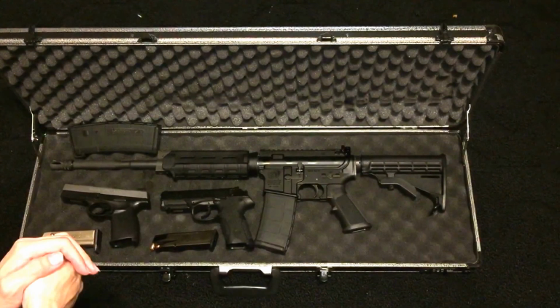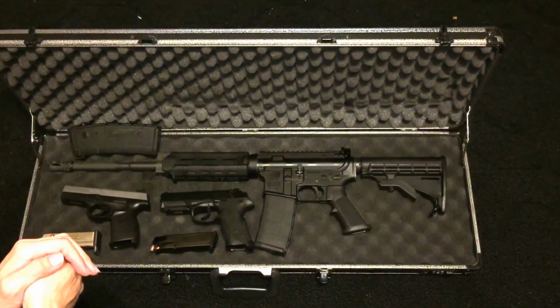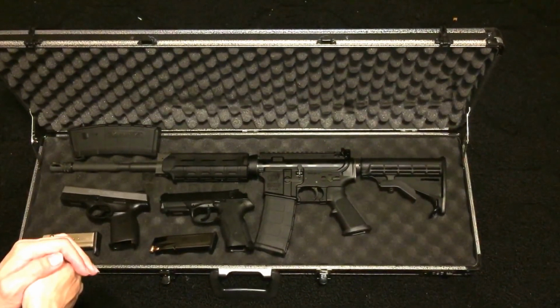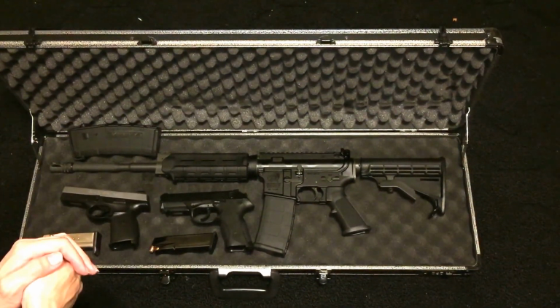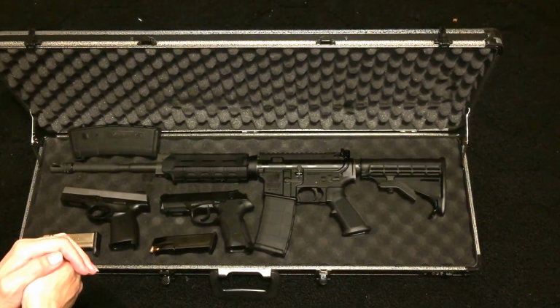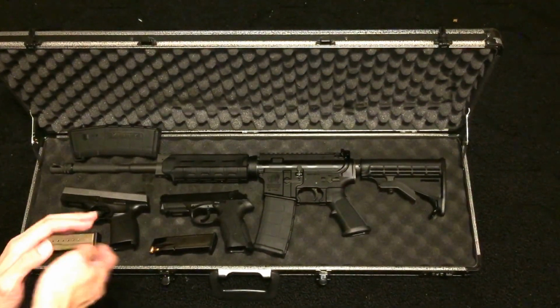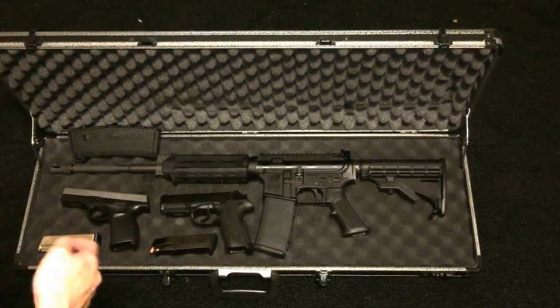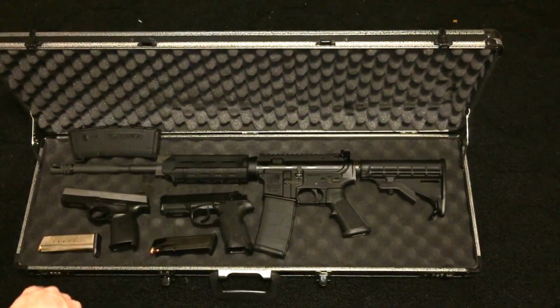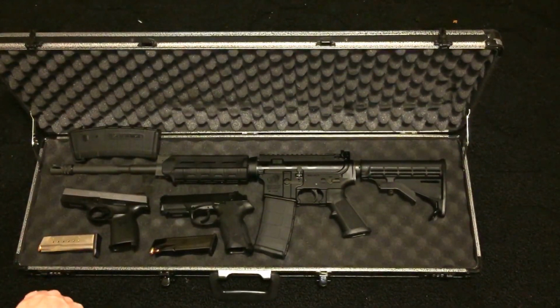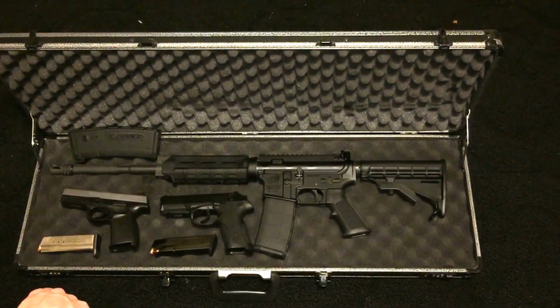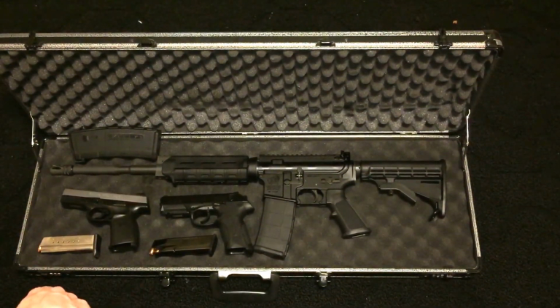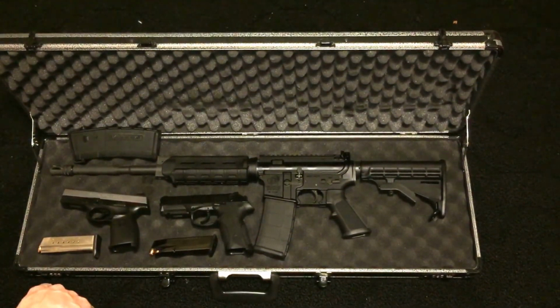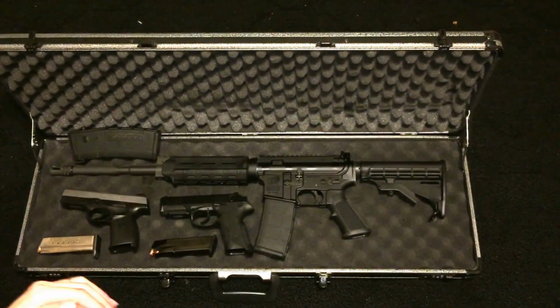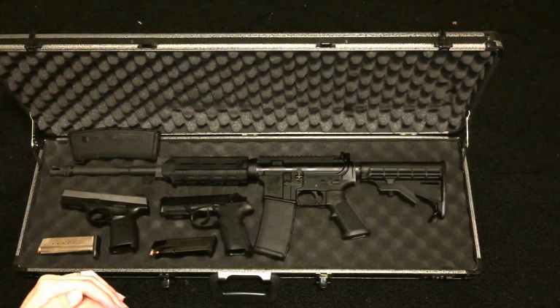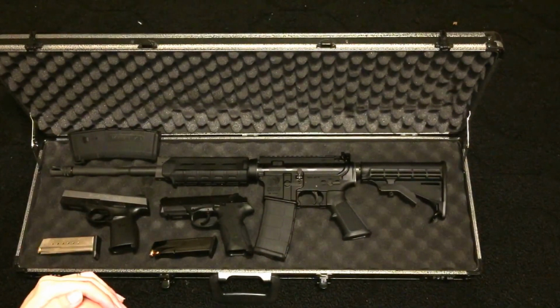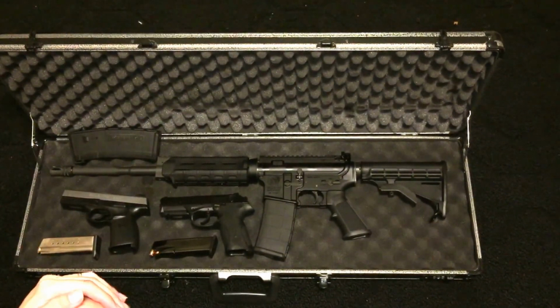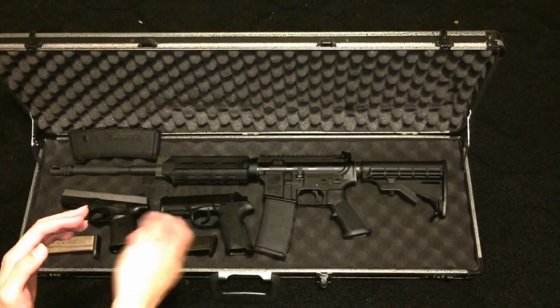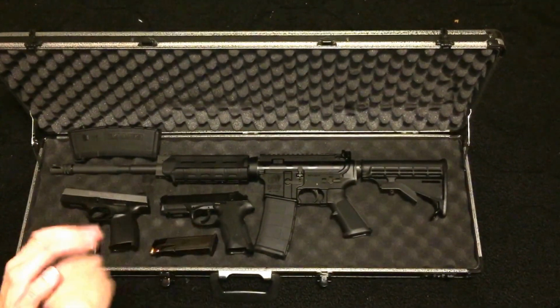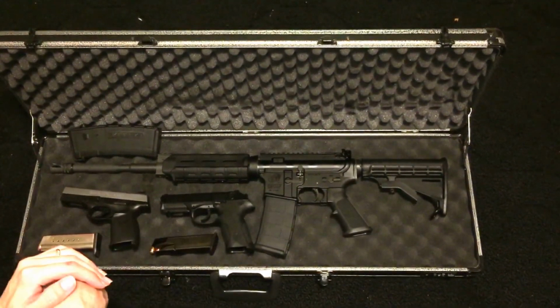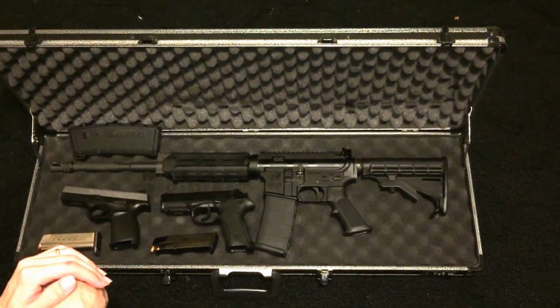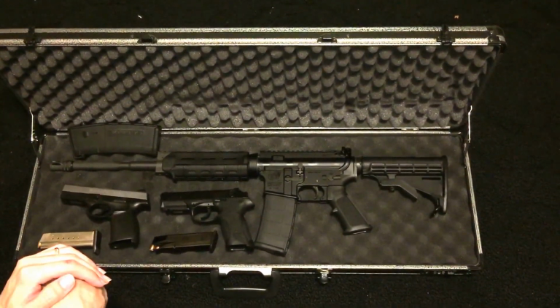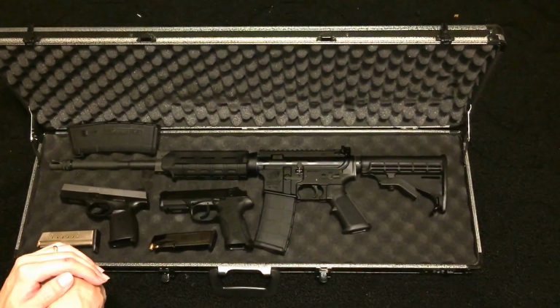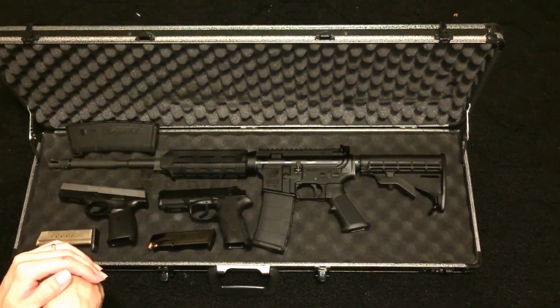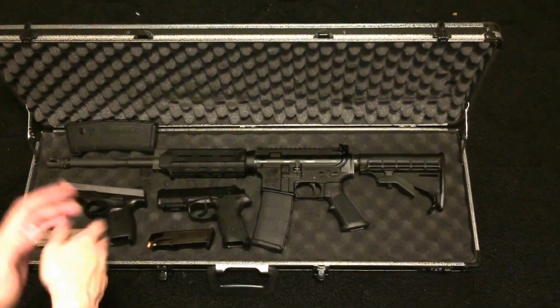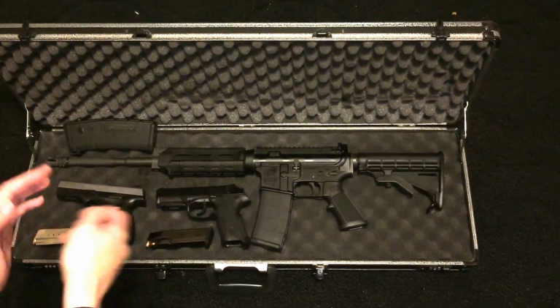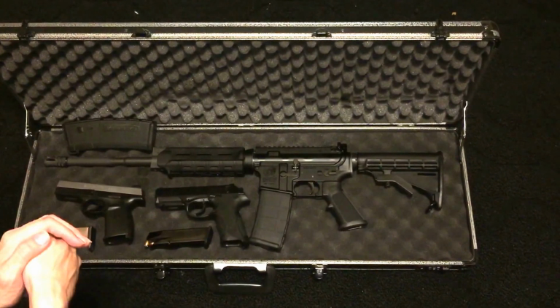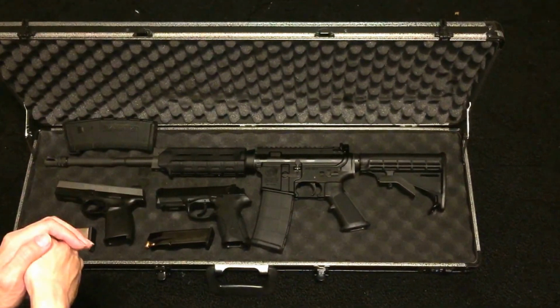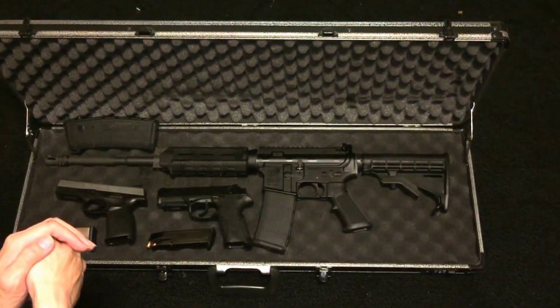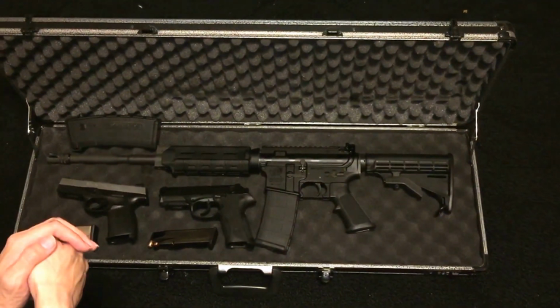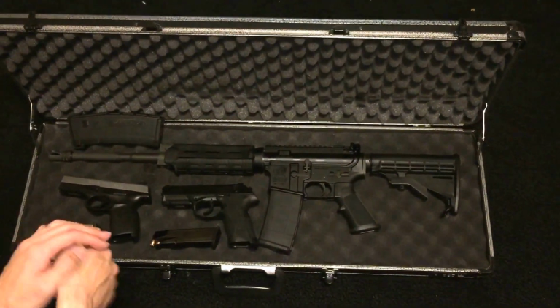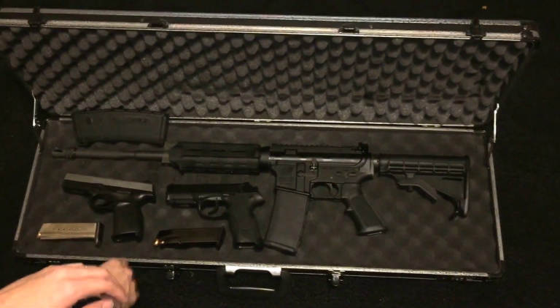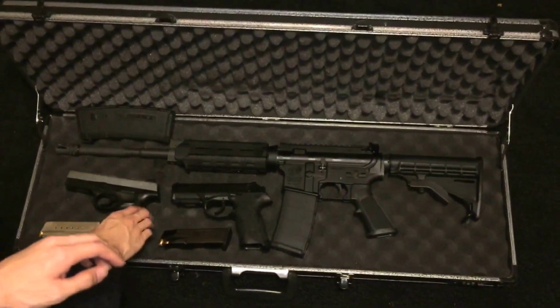I do have my handgun for self-defense purposes in case anyone were to try and break into my house. I'm going to show you what I have and give you a quick view and tell you what I've done with each one.